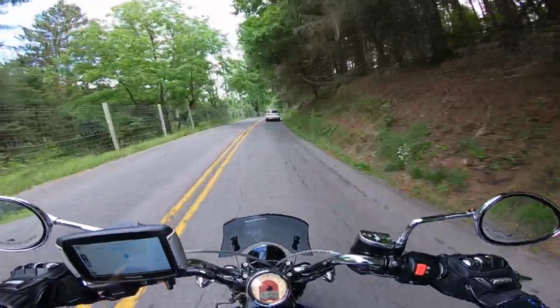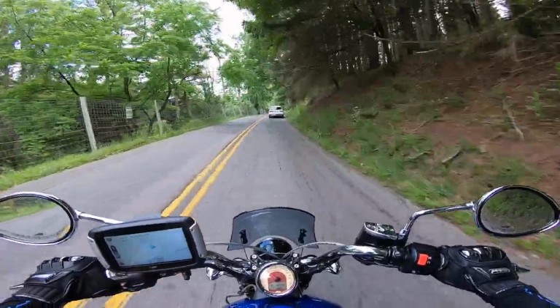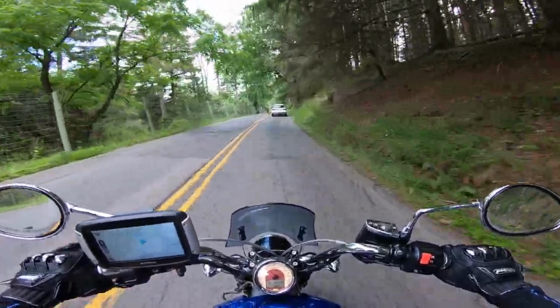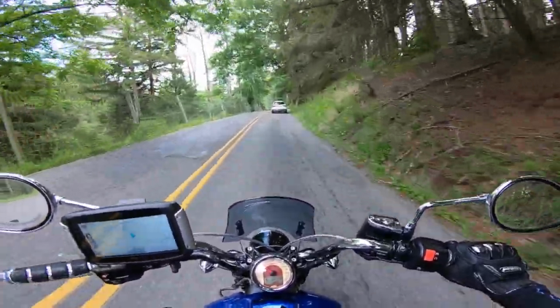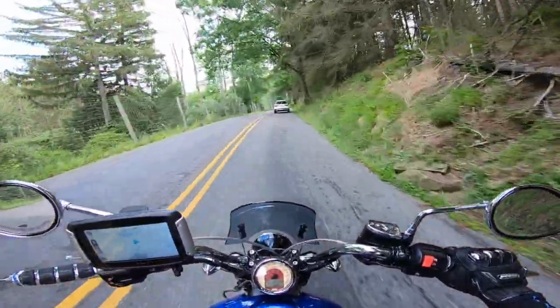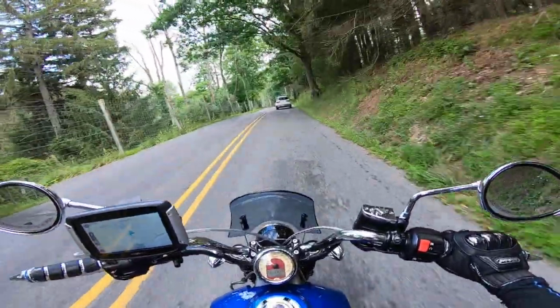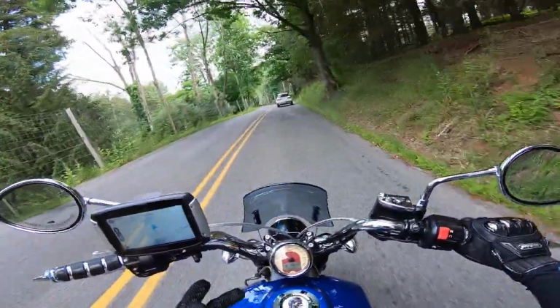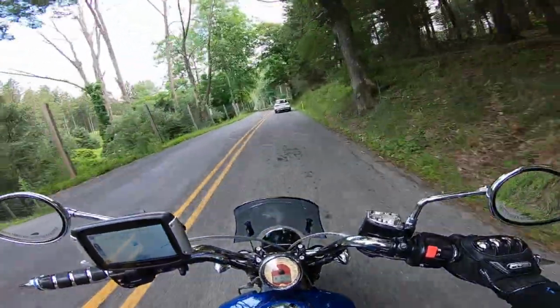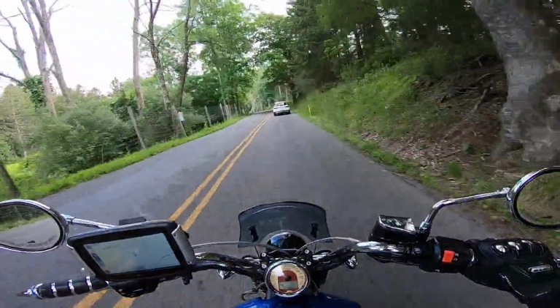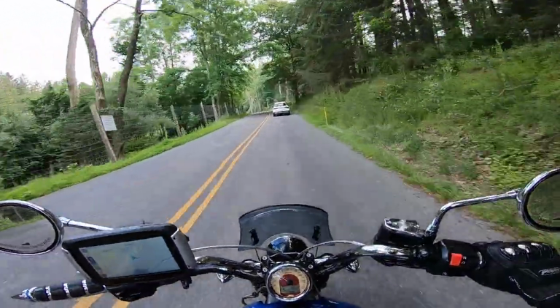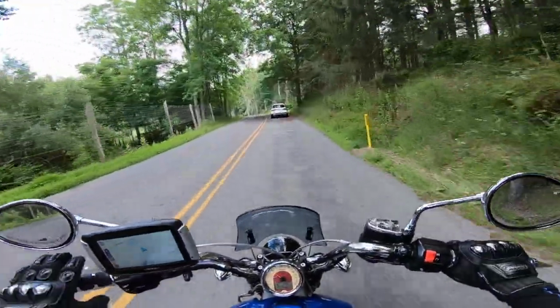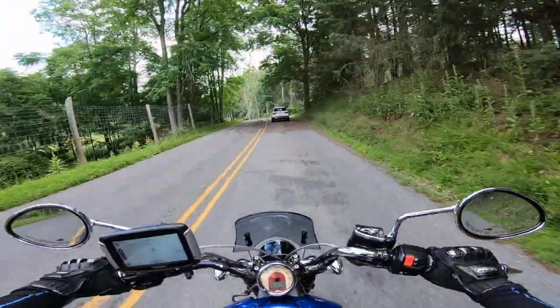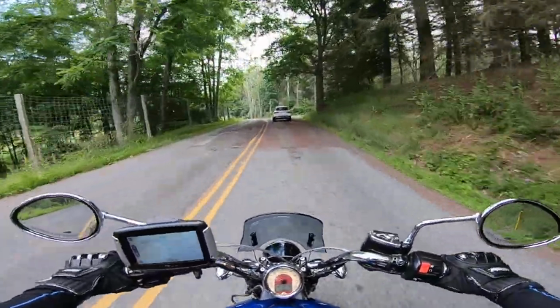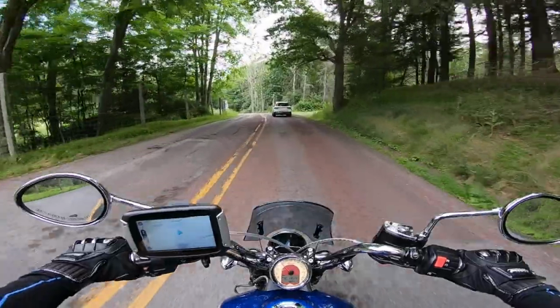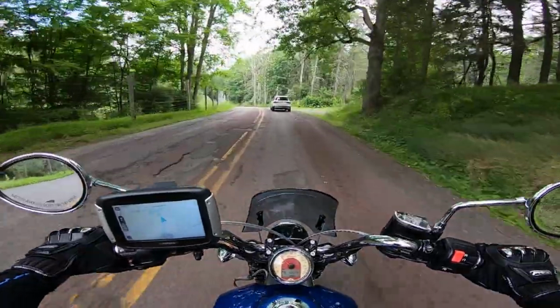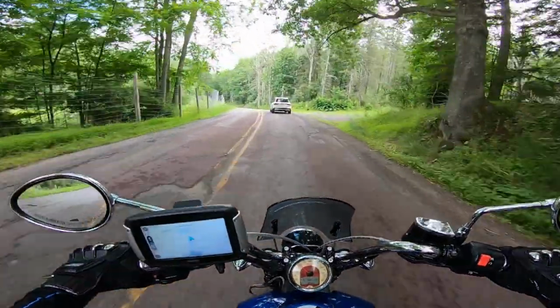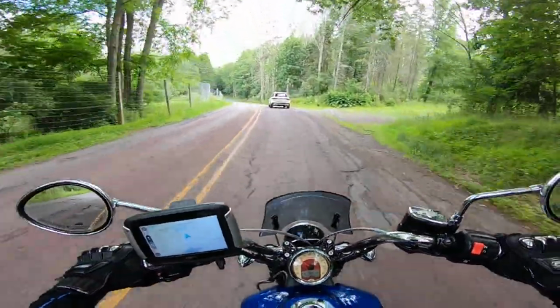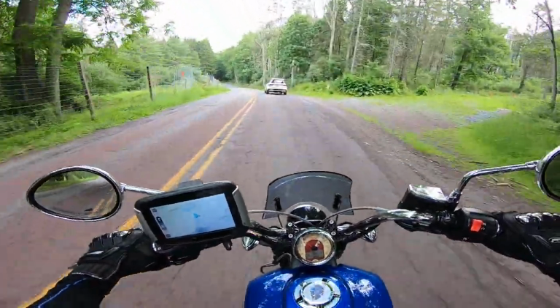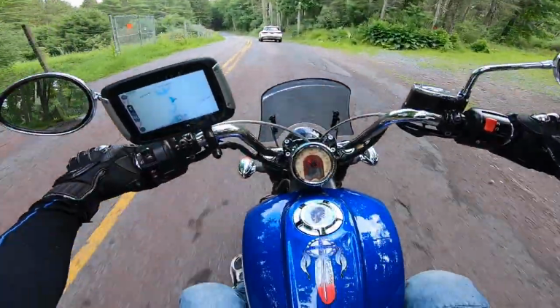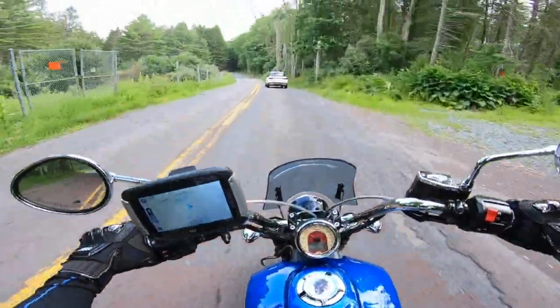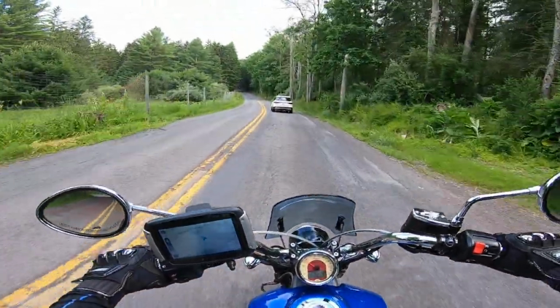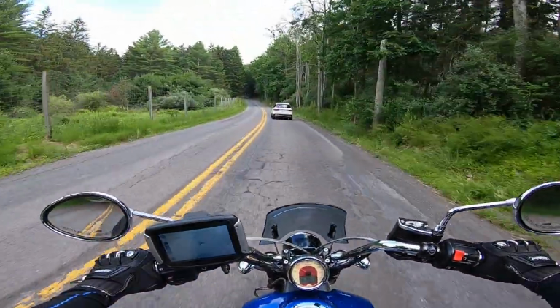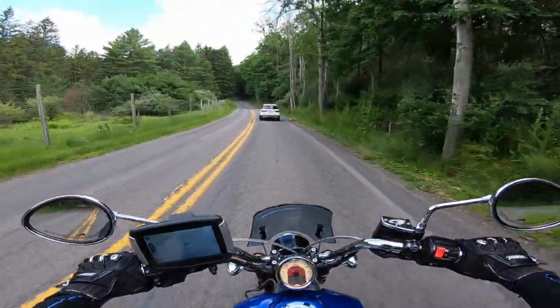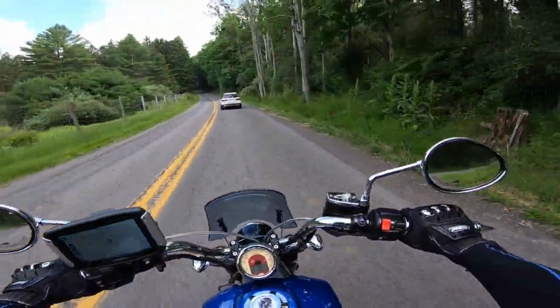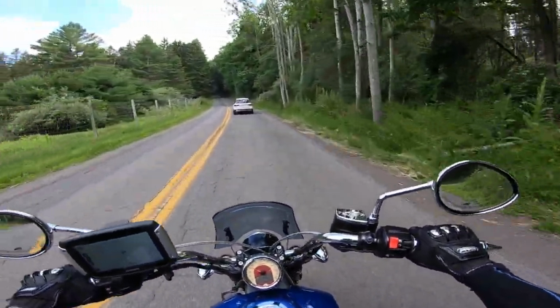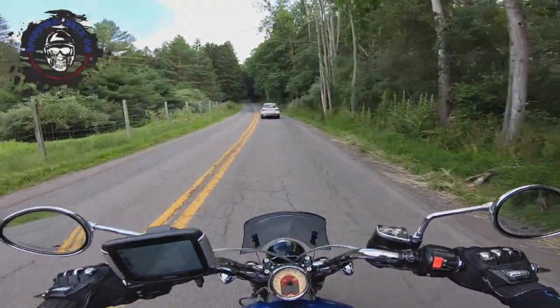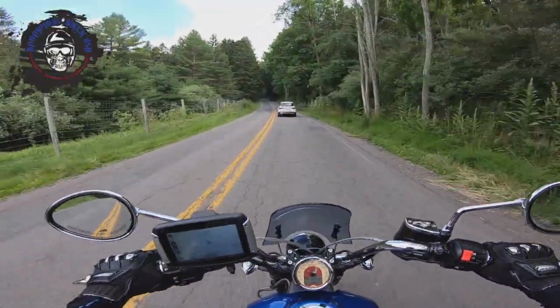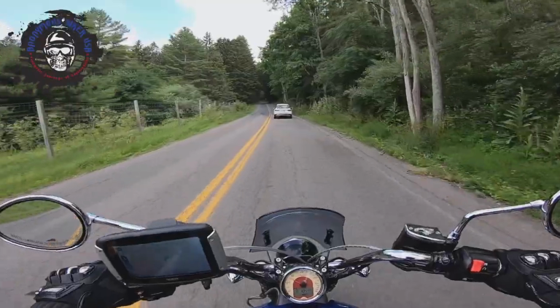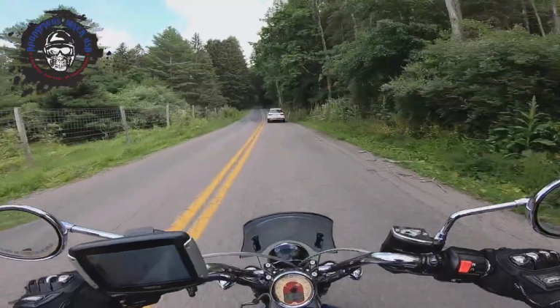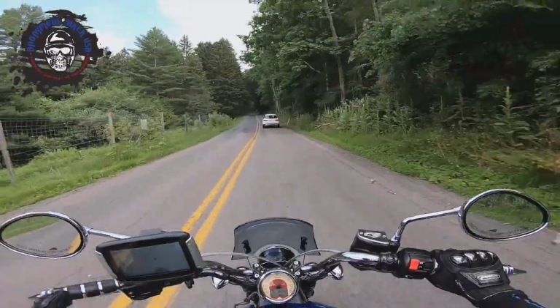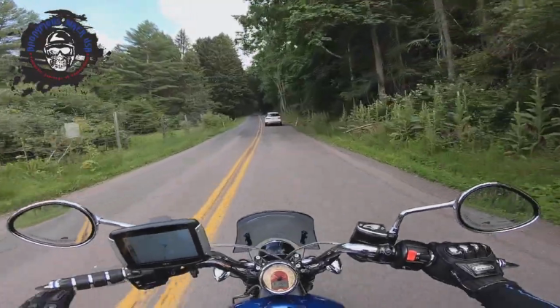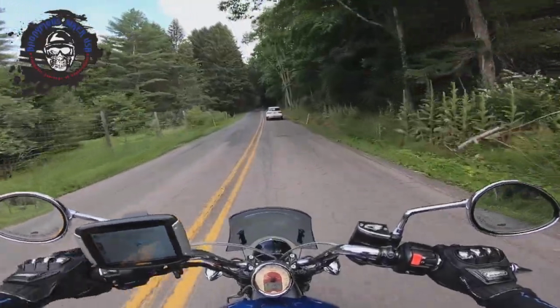Would I buy it? If I didn't have a Scout, I would strongly look at it. I definitely want to ride it, definitely want to try it, and I definitely support the endeavor from evolution to revolution, because I think it's awesome.